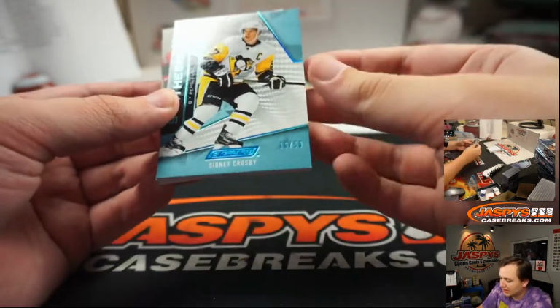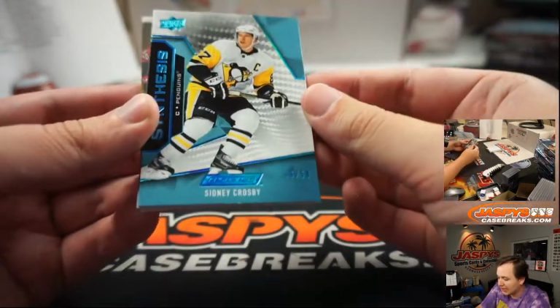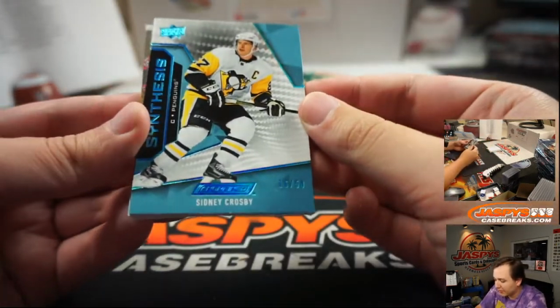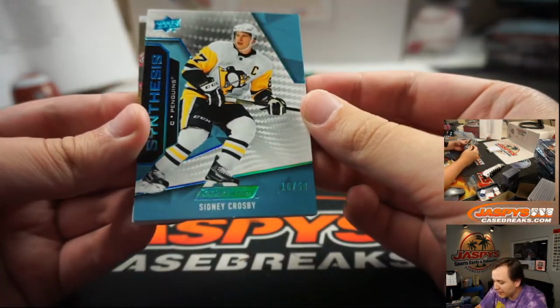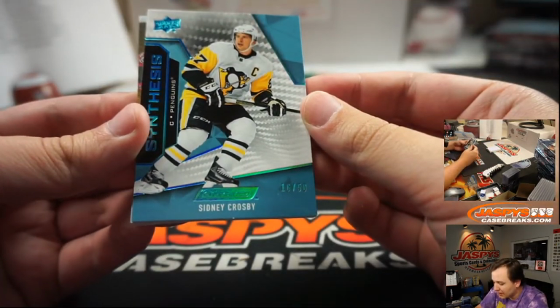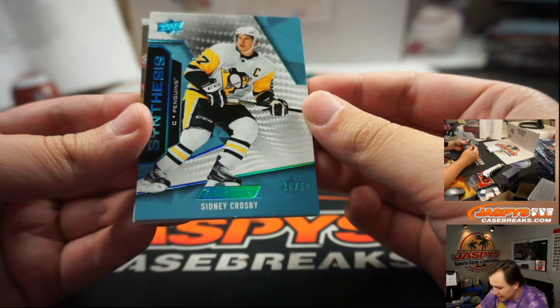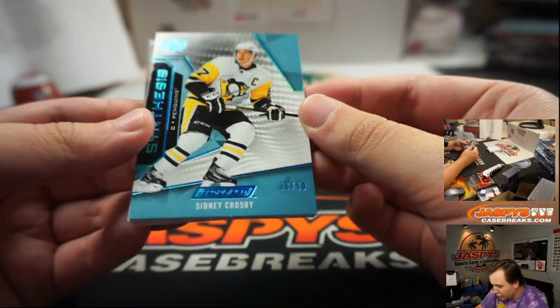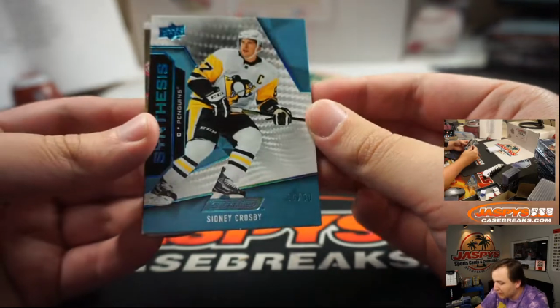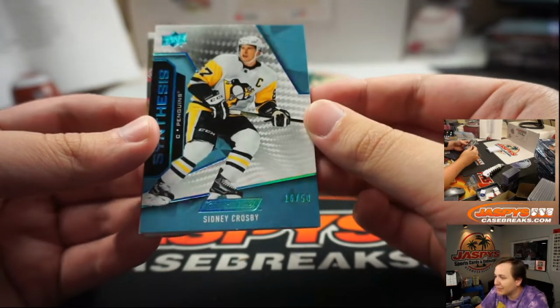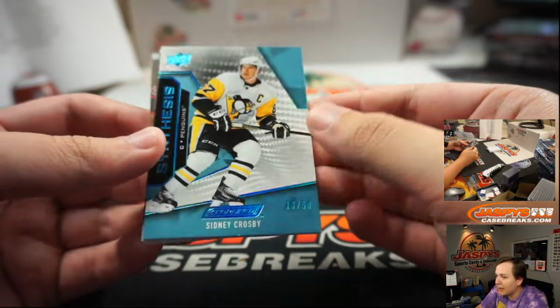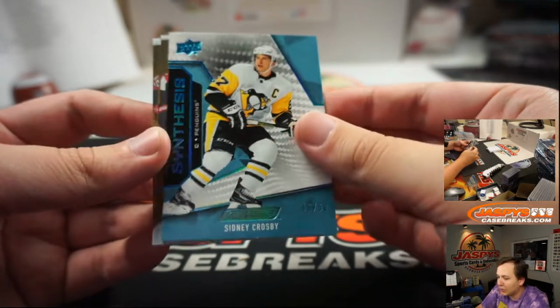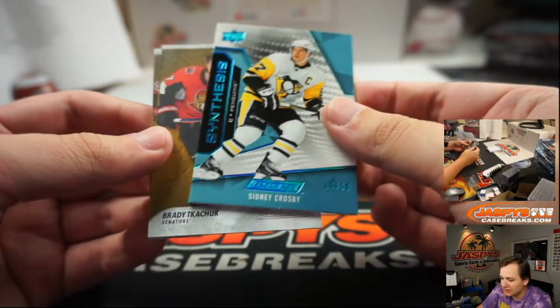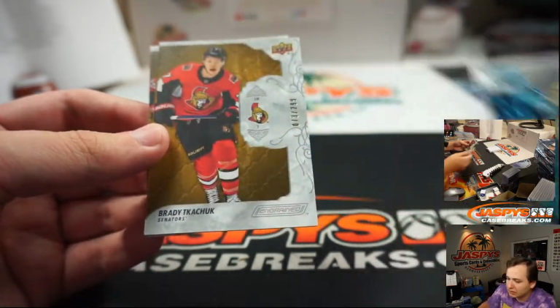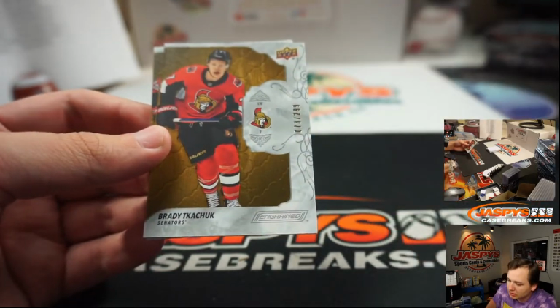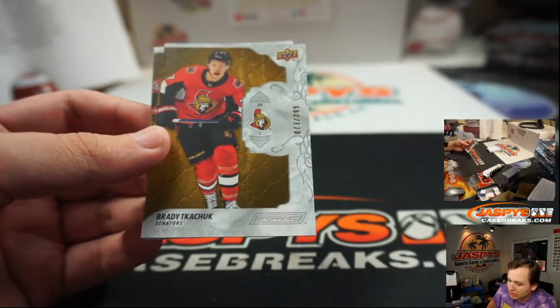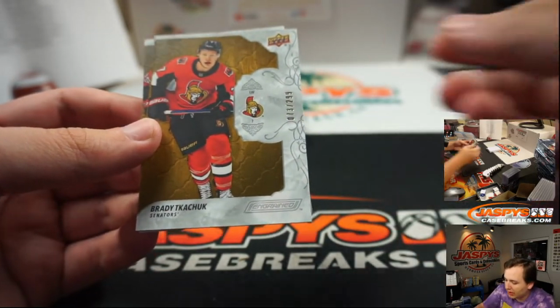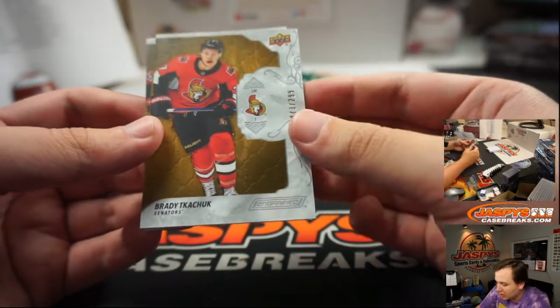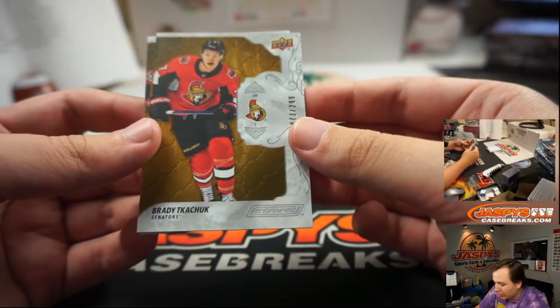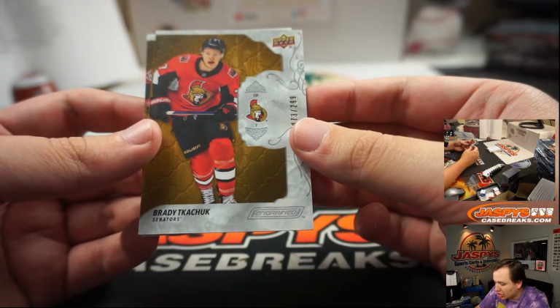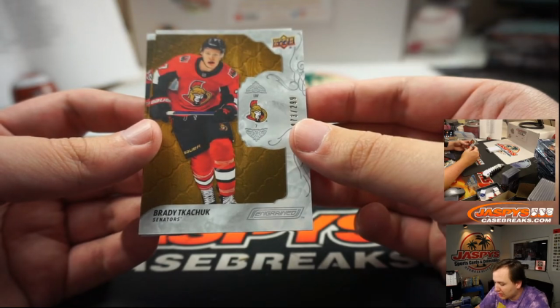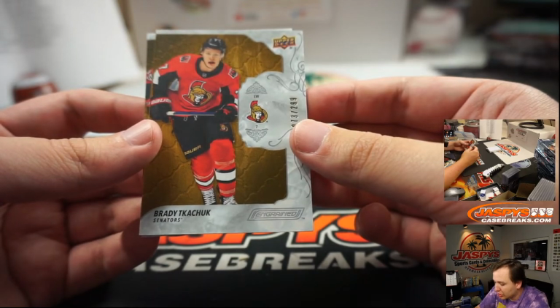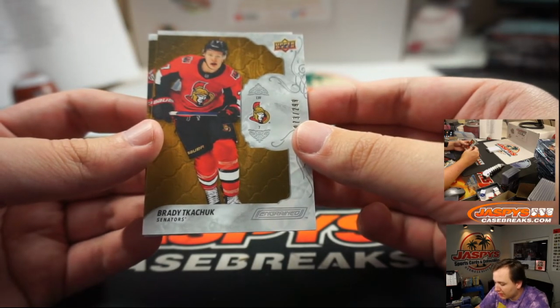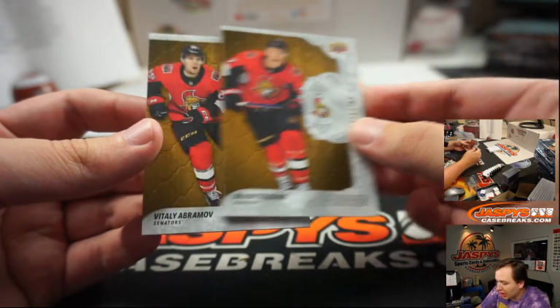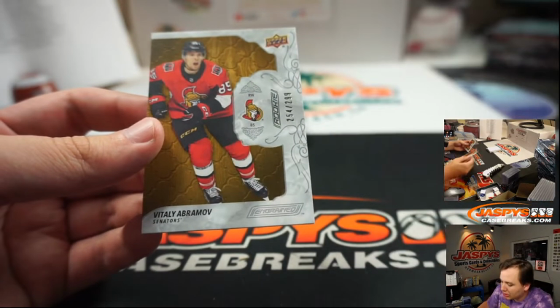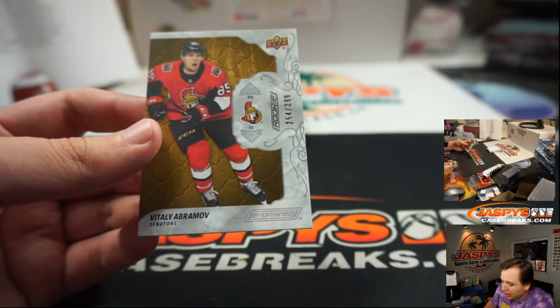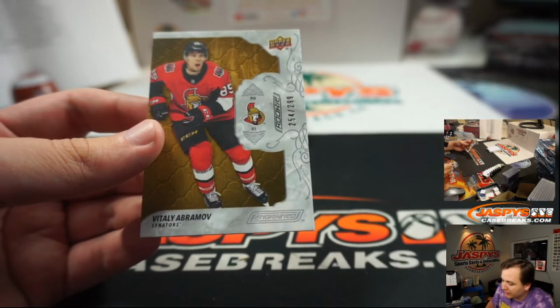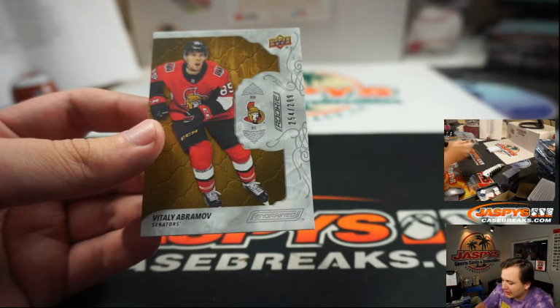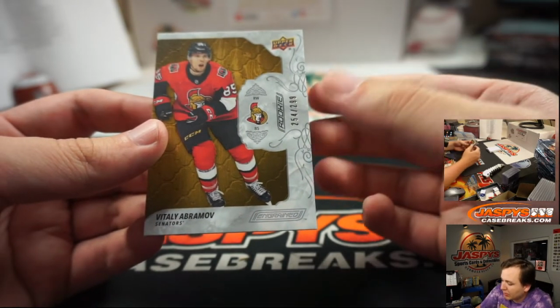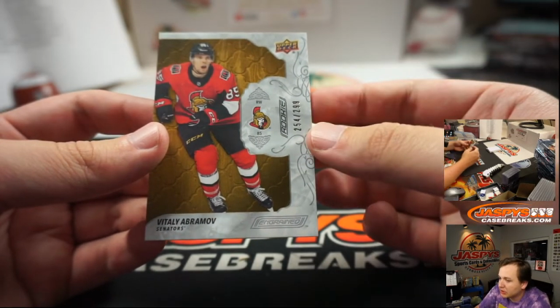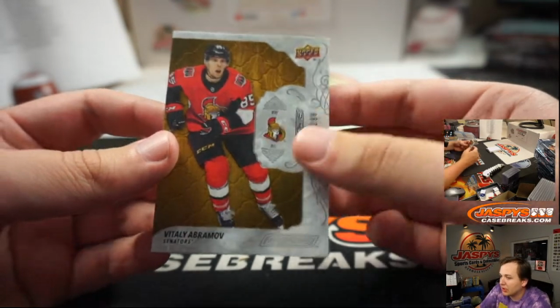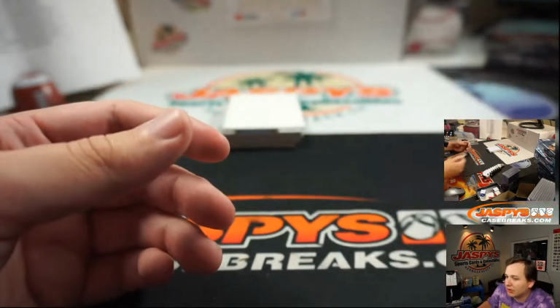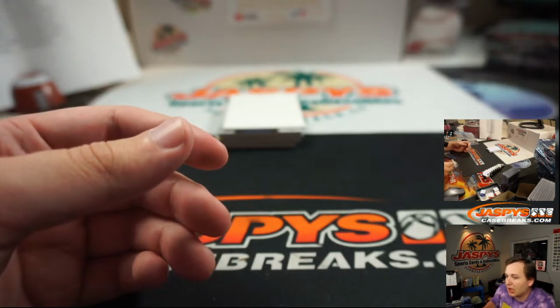We got Sid the Kid, number 250, Synthesis for the Pittsburgh Penguins — Frank. Brady Tkachuk number 299 for Ottawa, and Vitaly Abramov number 299 for Ottawa. First hit from this box — Alexandre Texier for the Blue Jackets, 132 of 249, going out to Mike Tower. Rookie Signature Shots, Columbus.